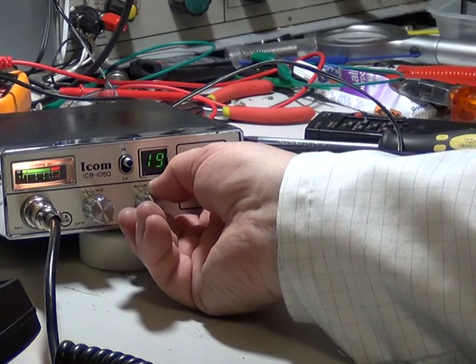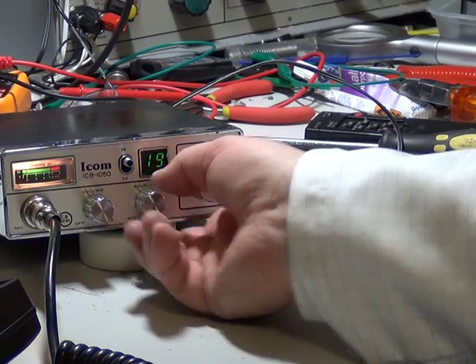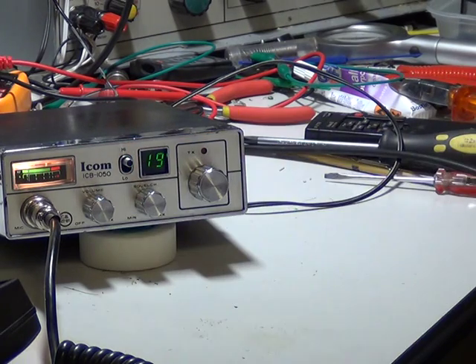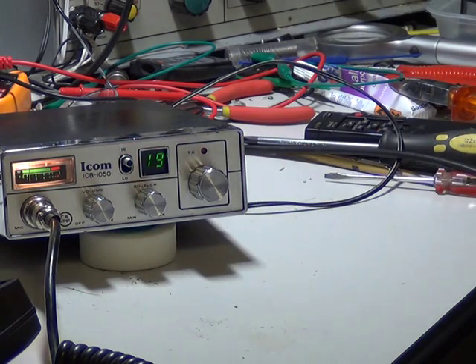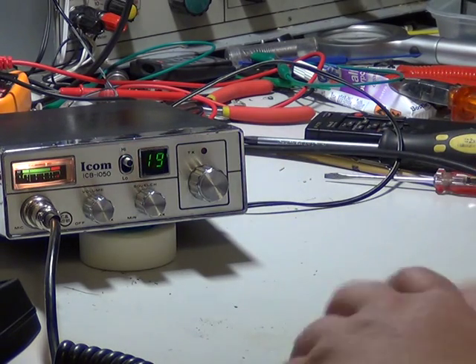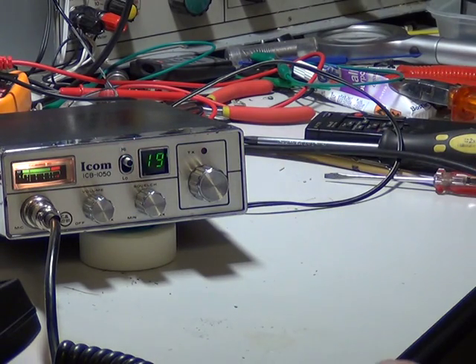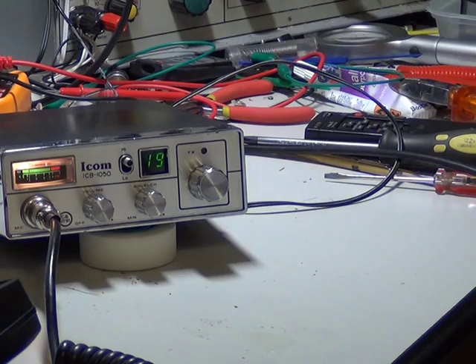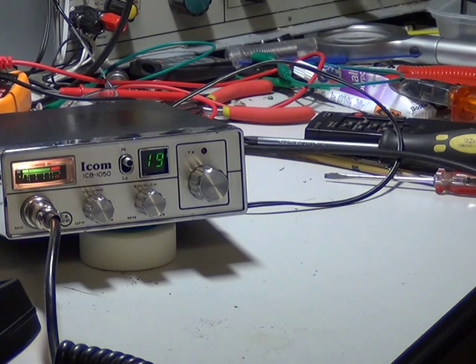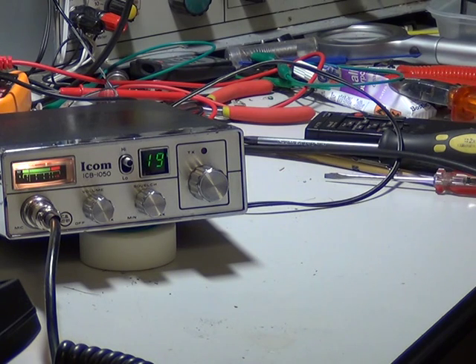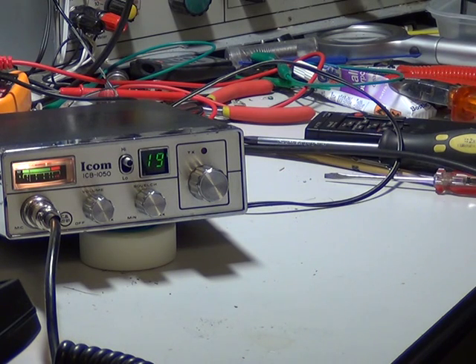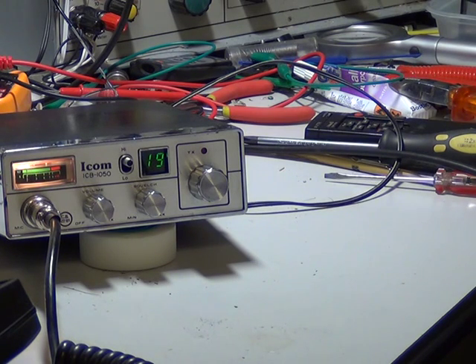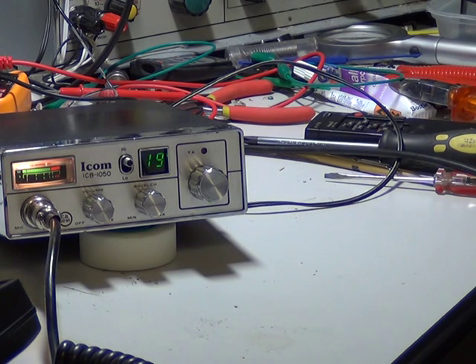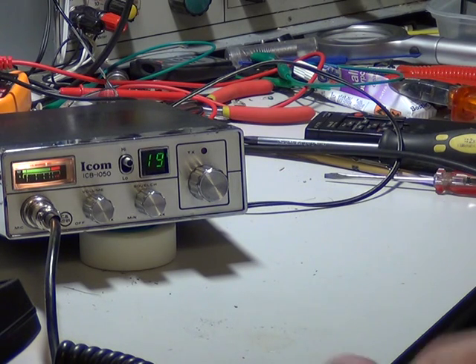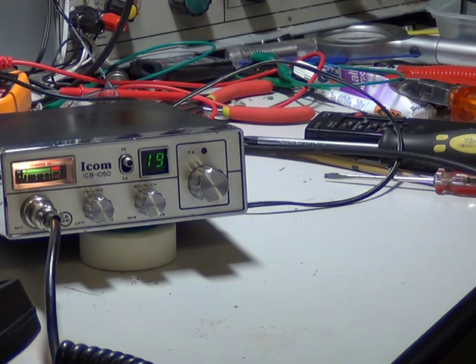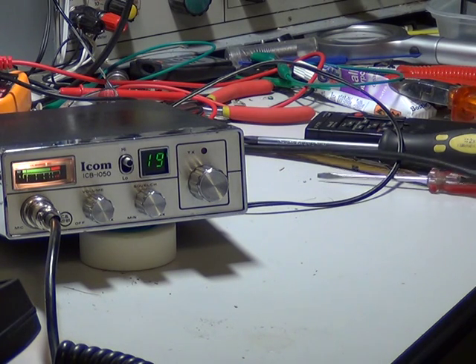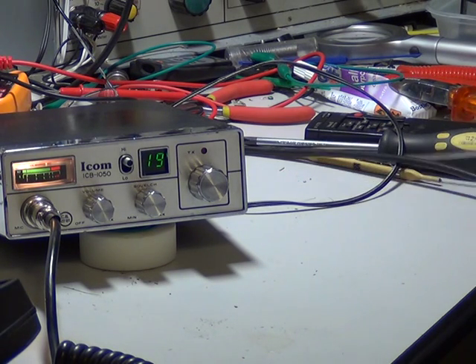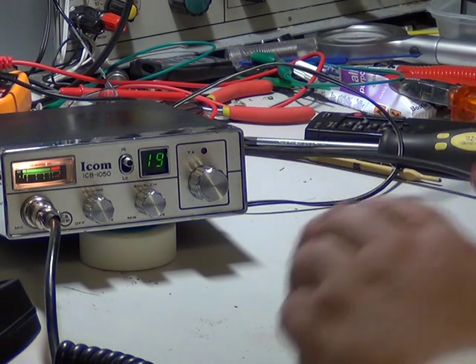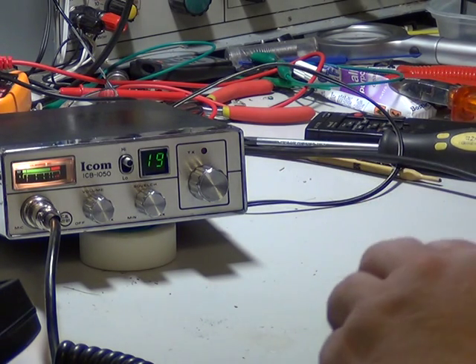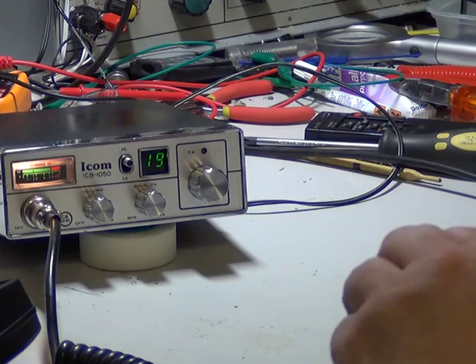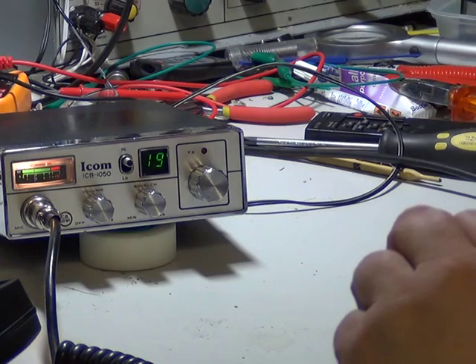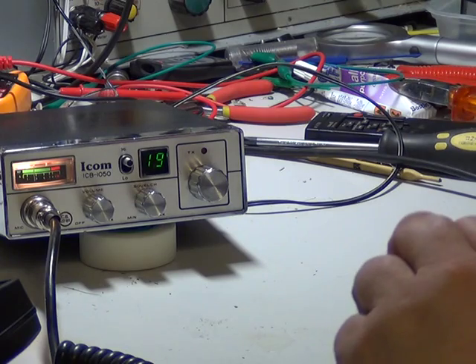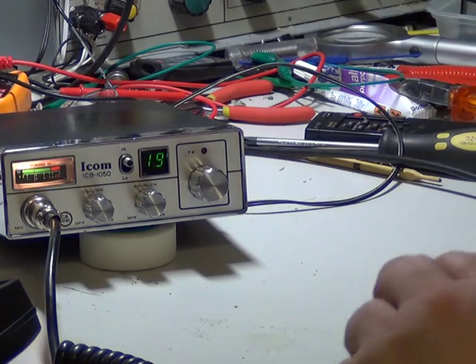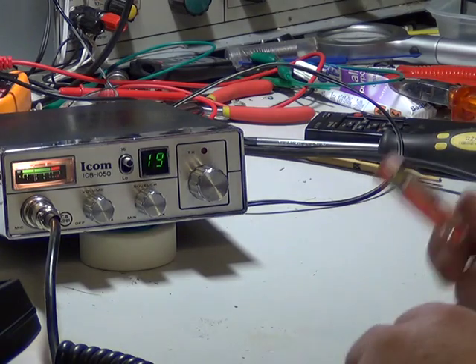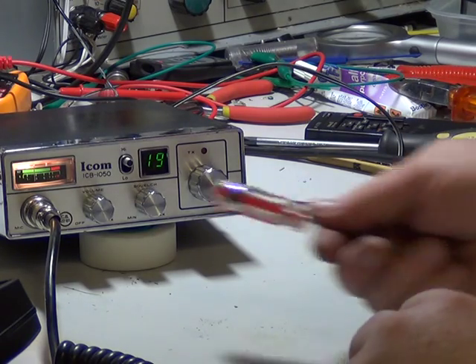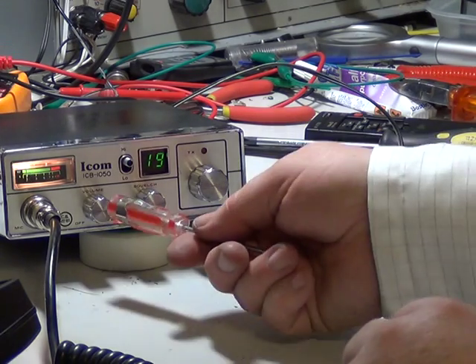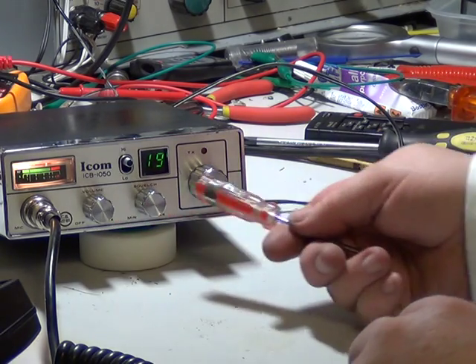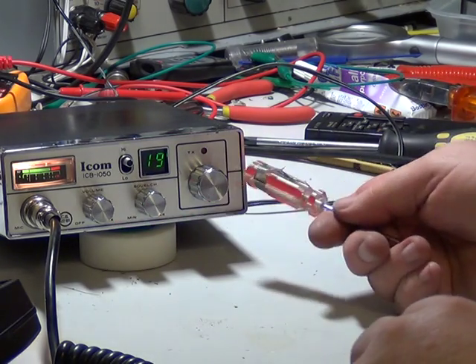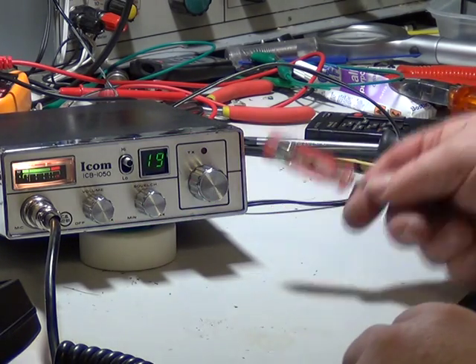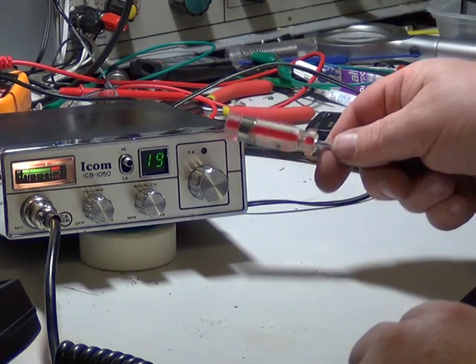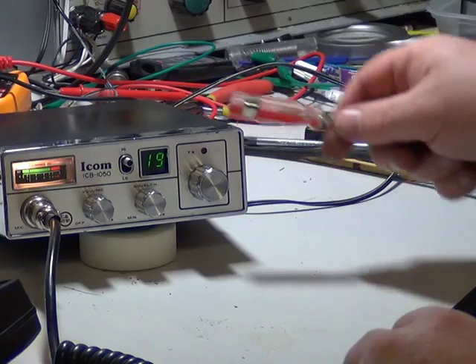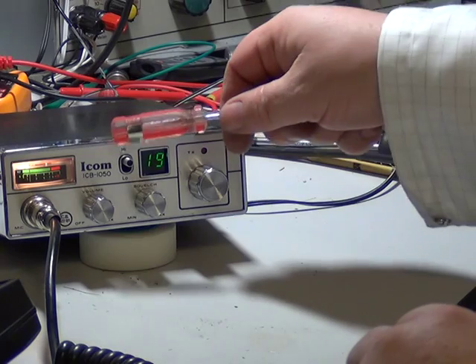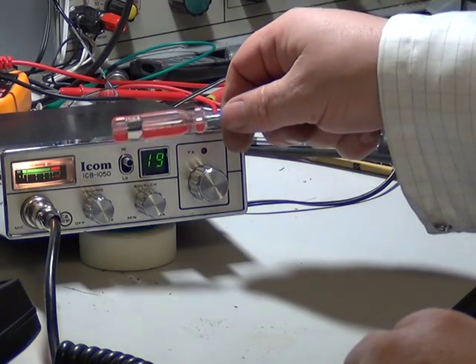As you can see, they planted a horrible squelch circuit. This is a very basic set from 1982: high and off volume, squelch, channel, transmit light.